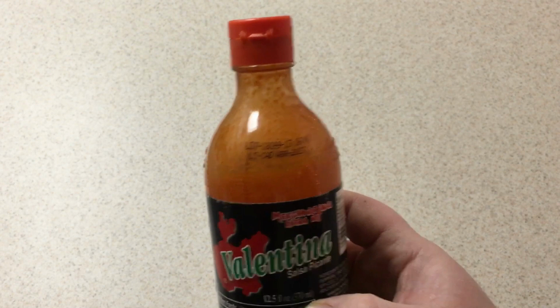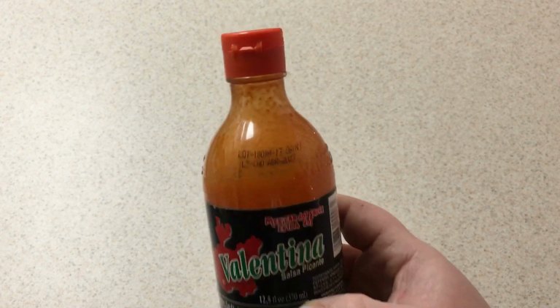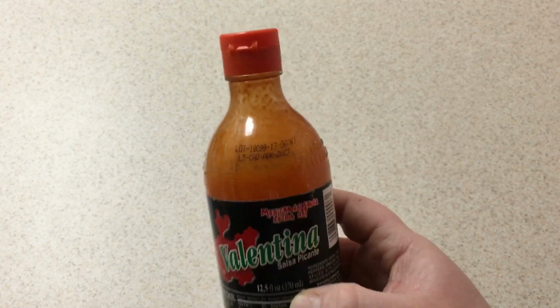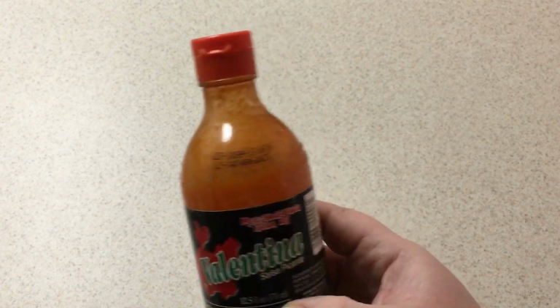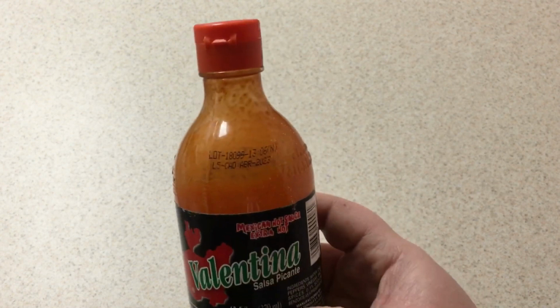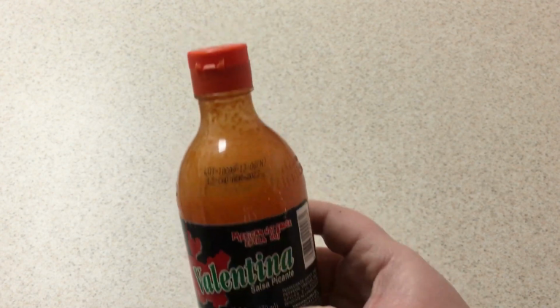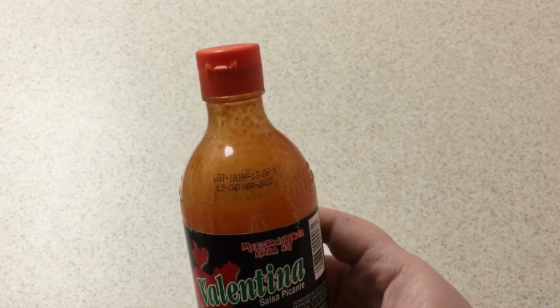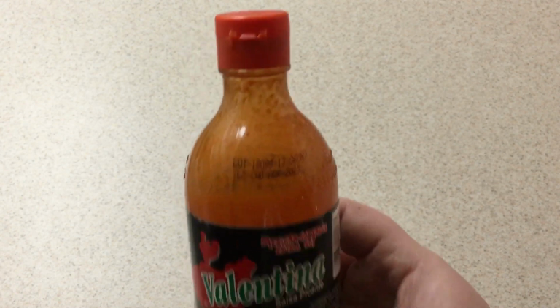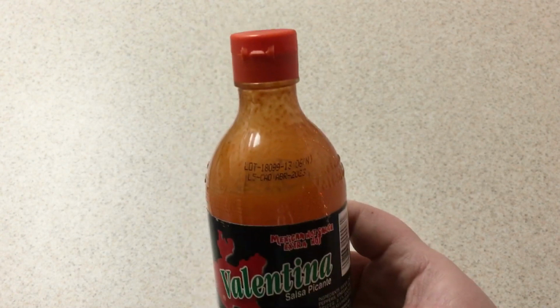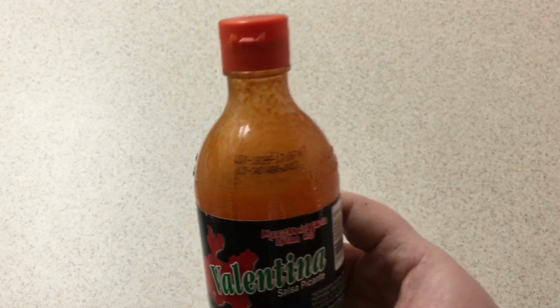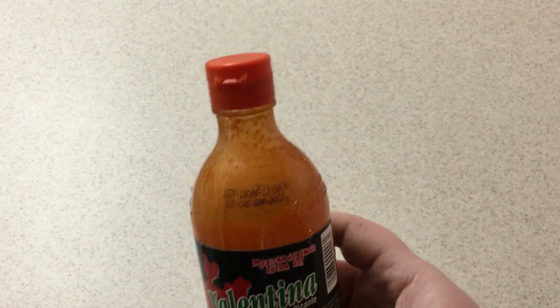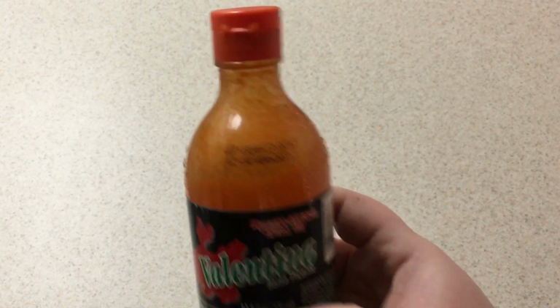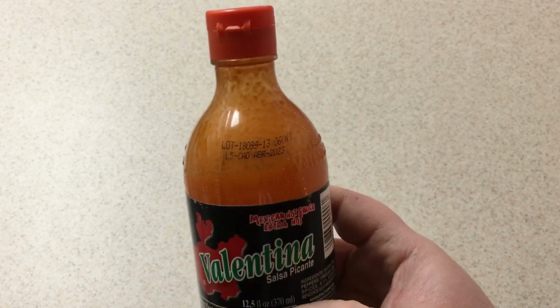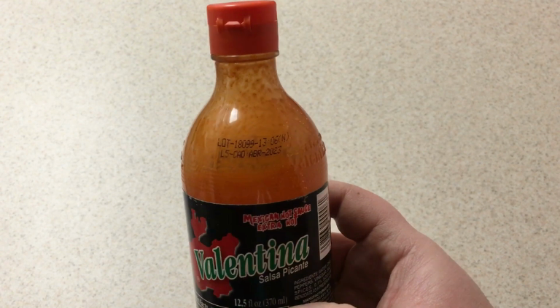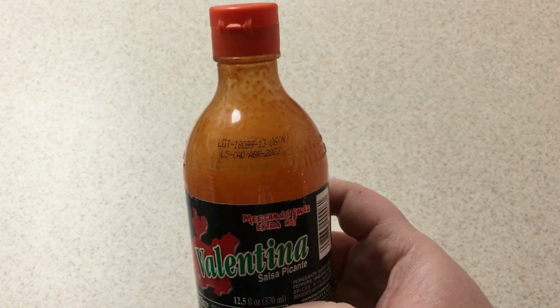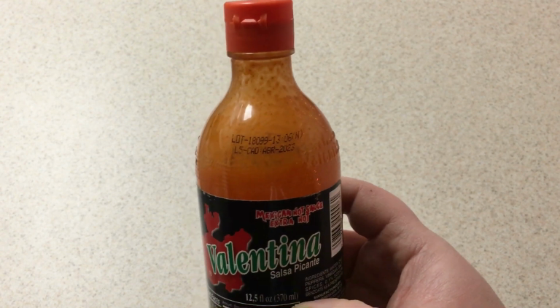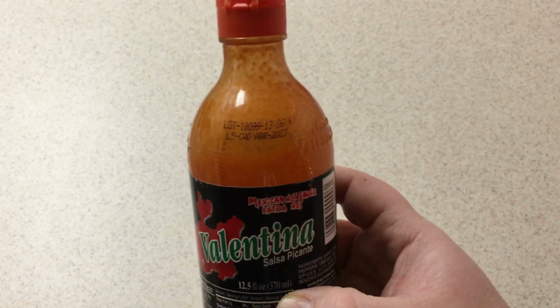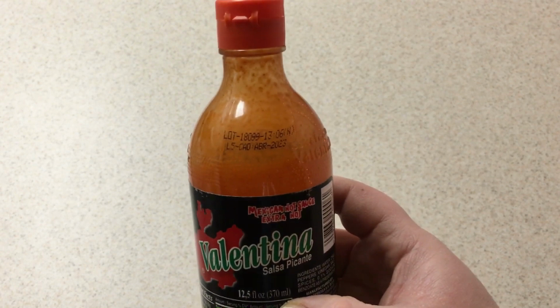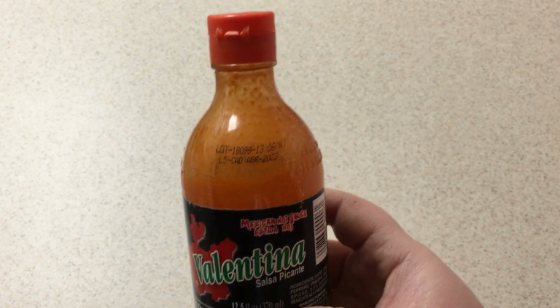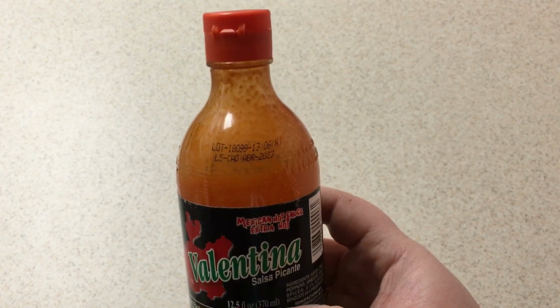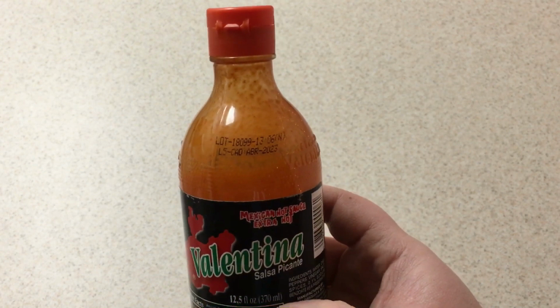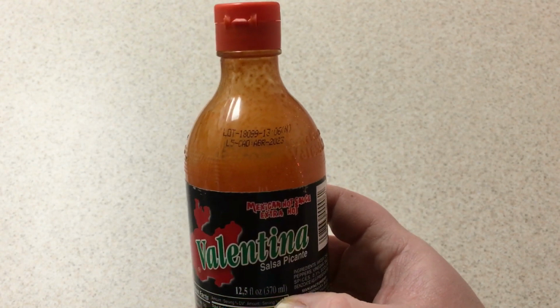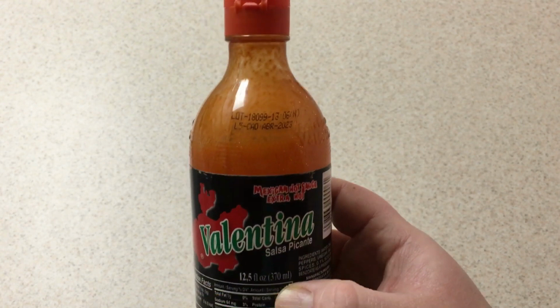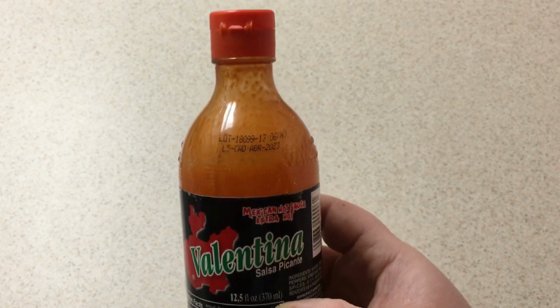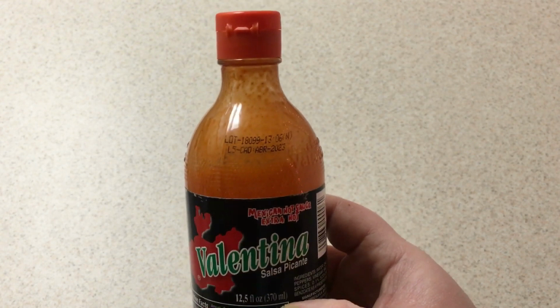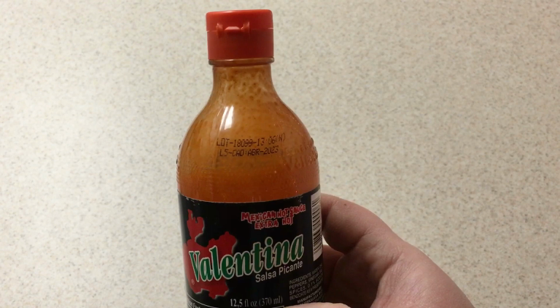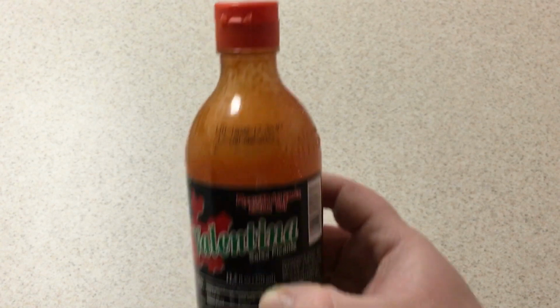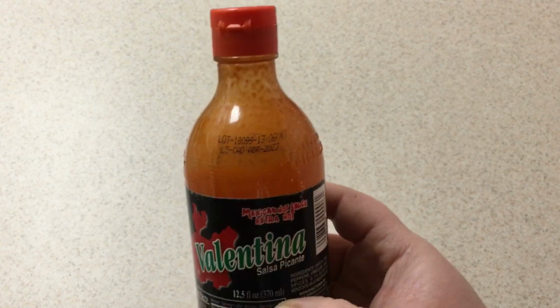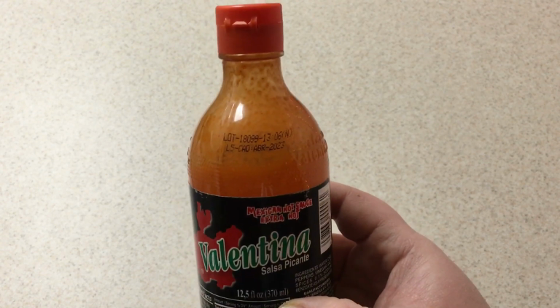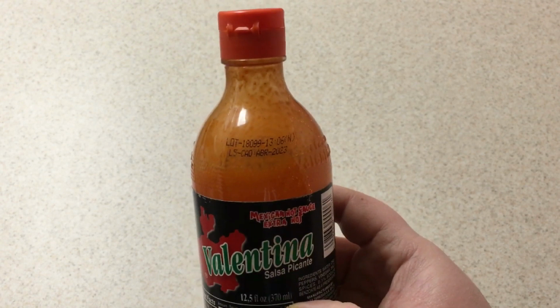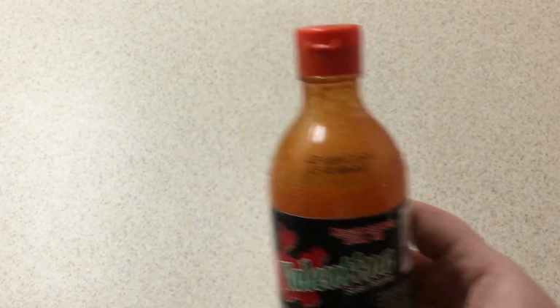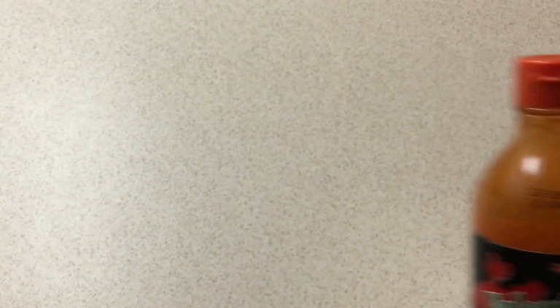Overall, I highly recommend it. My question for all of you is: have you ever tried this hot sauce, and what do you like to put it on? If you enjoyed the video, leave a thumbs up, please subscribe, tap that notification bell, and until next time, keep on enjoying things in life.